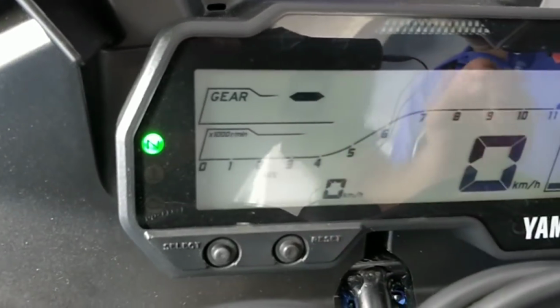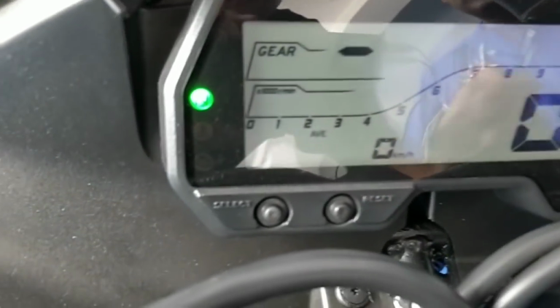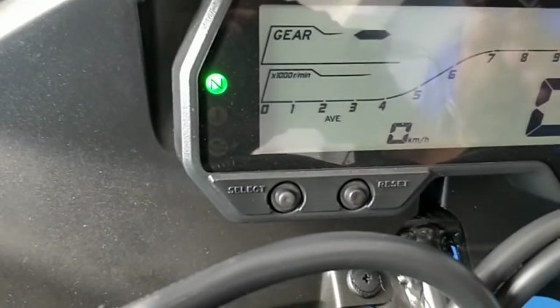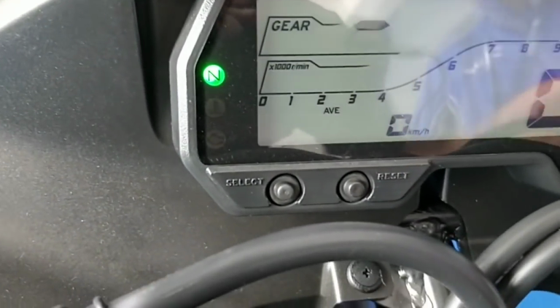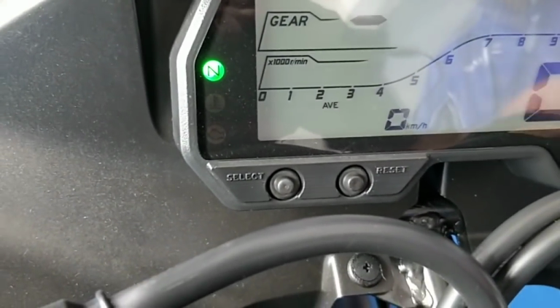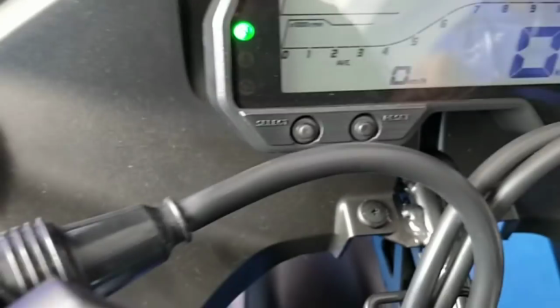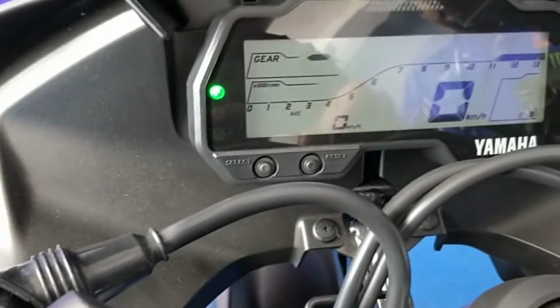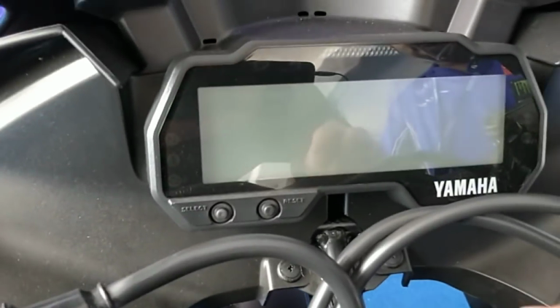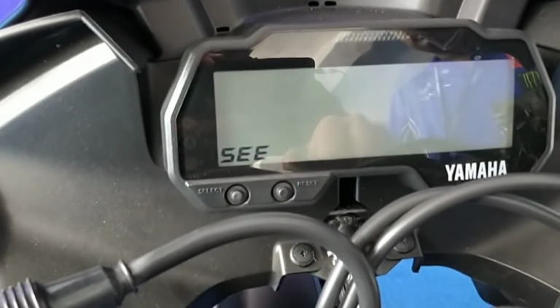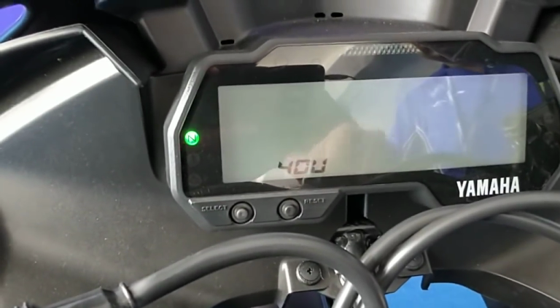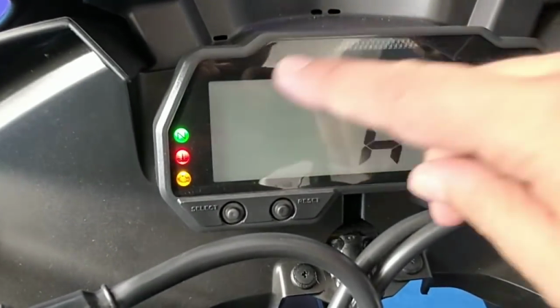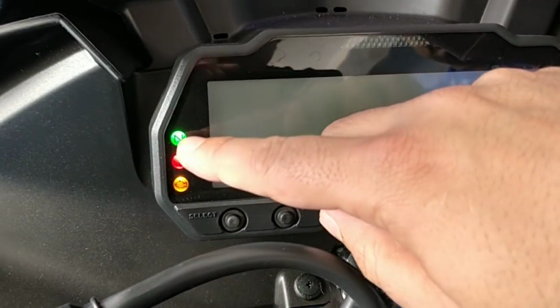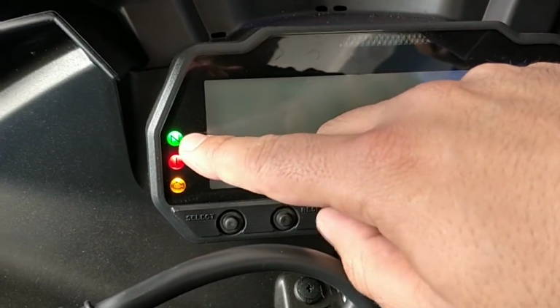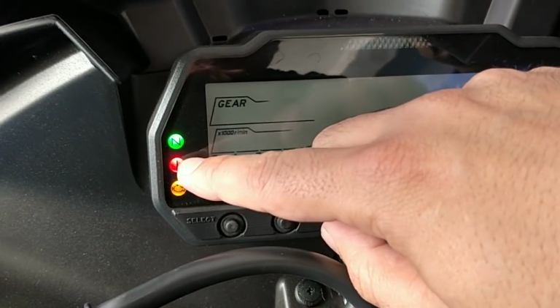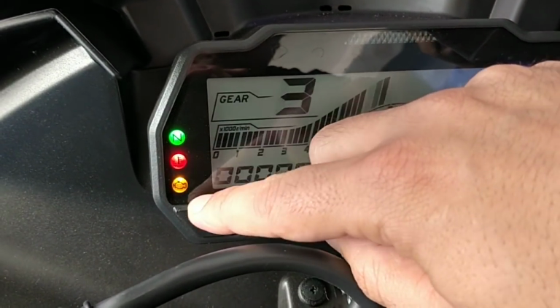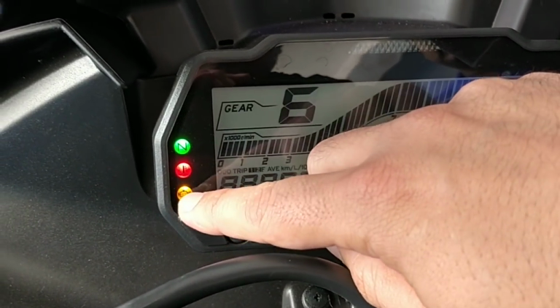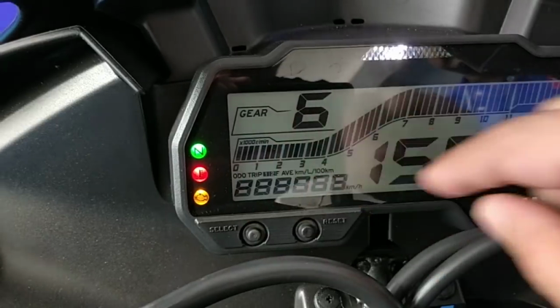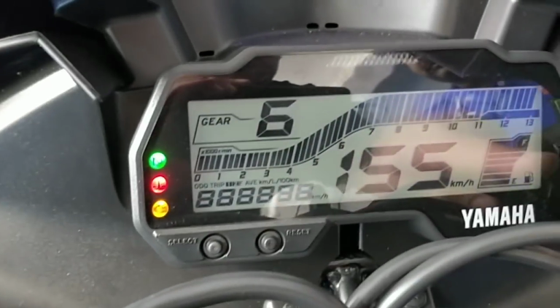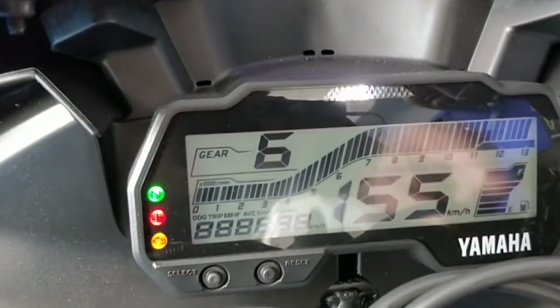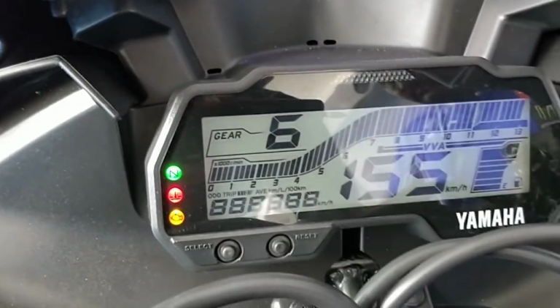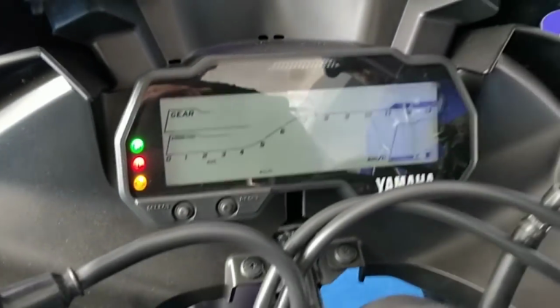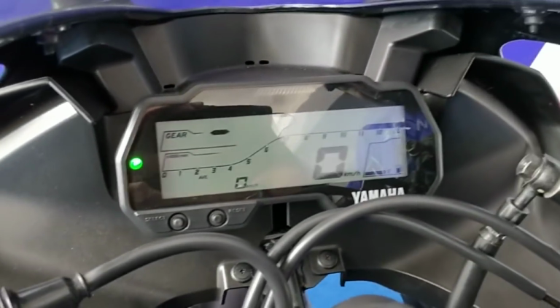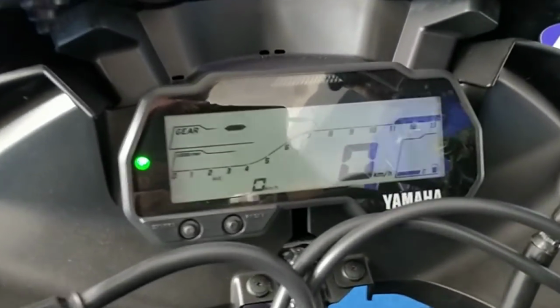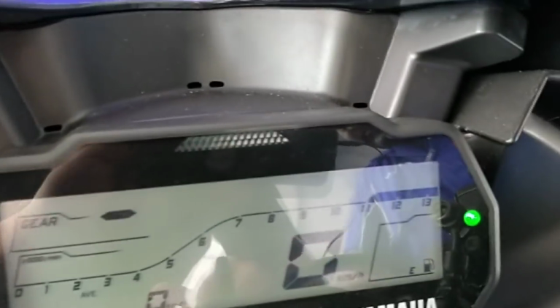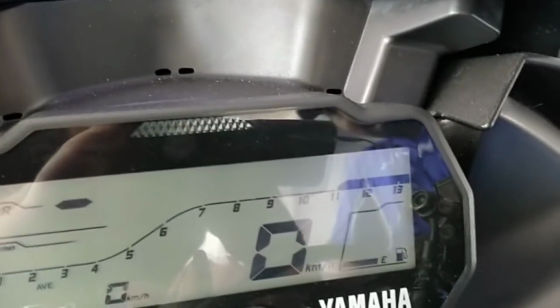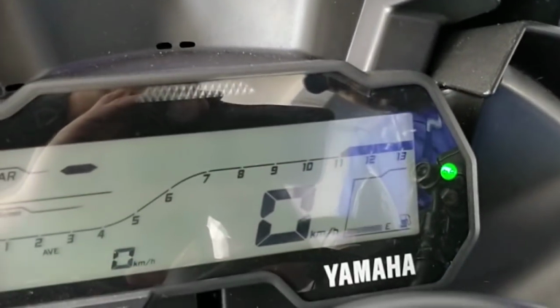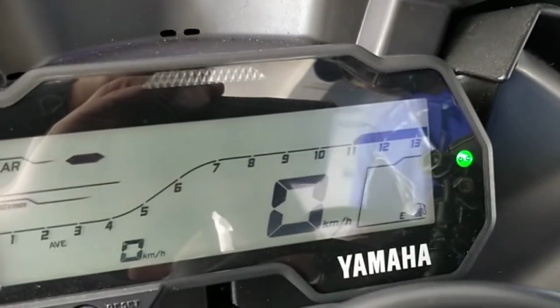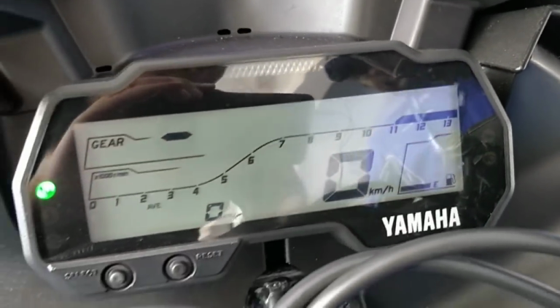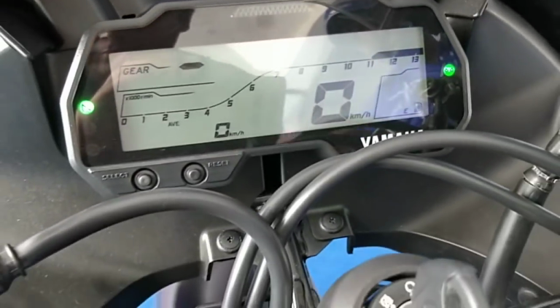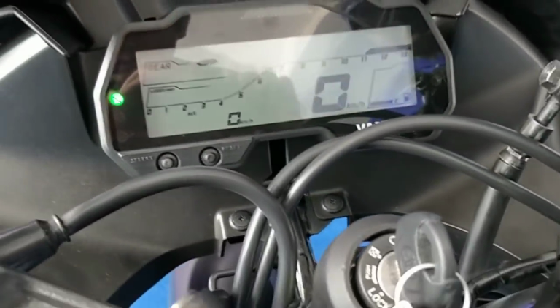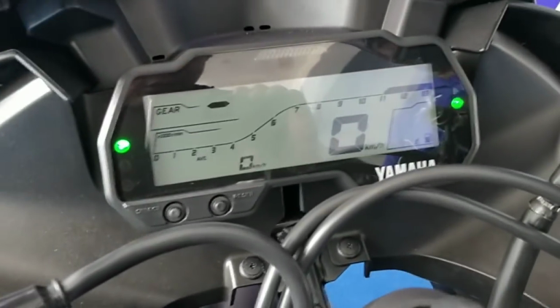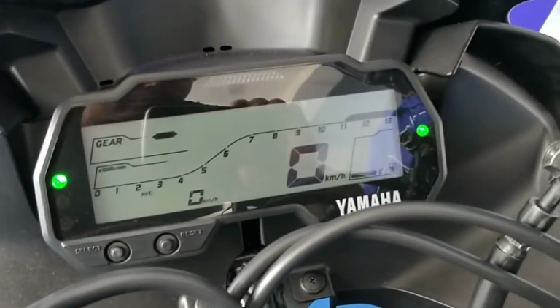Apart from that there are a couple of telltale lights as well. If you look closely there is the neutral light here, the engine temperature, the engine status, the turn signals, and the high beam. Let me just turn the high beam on to show you.